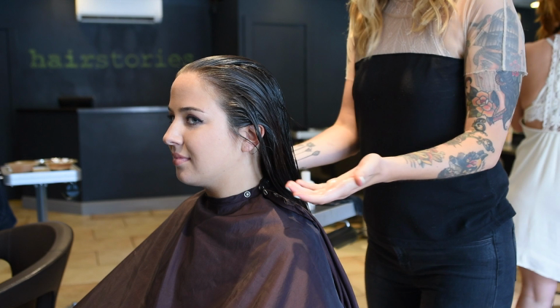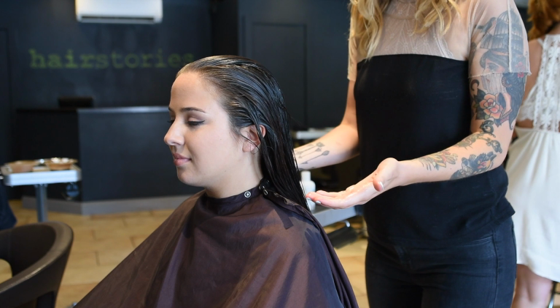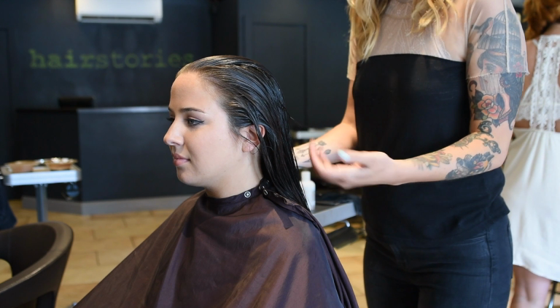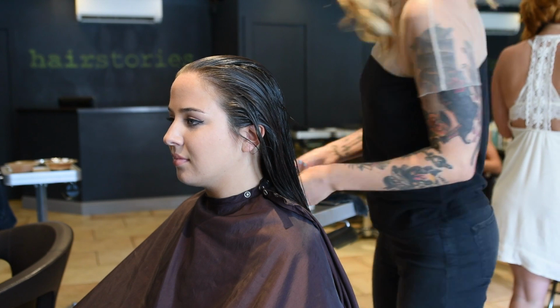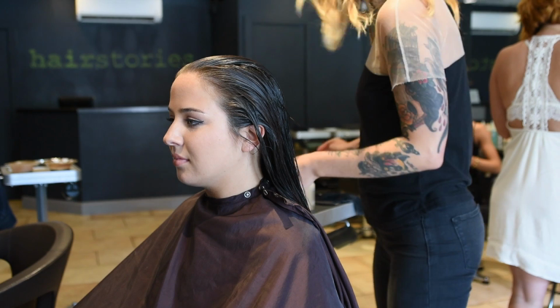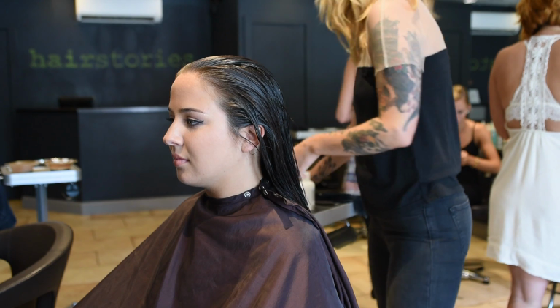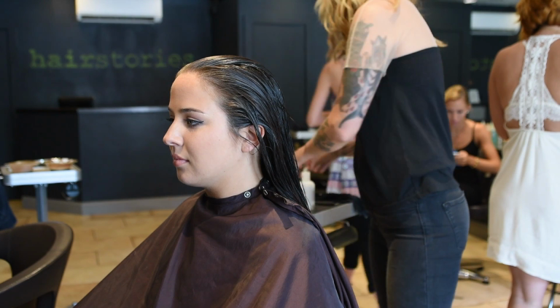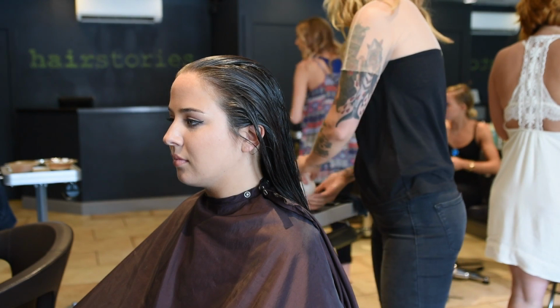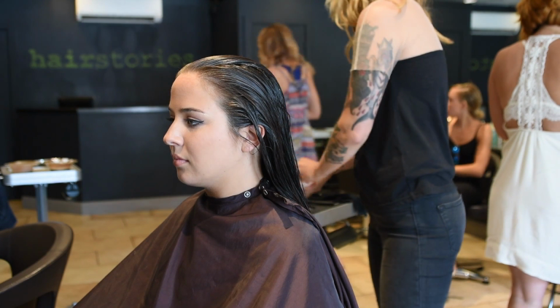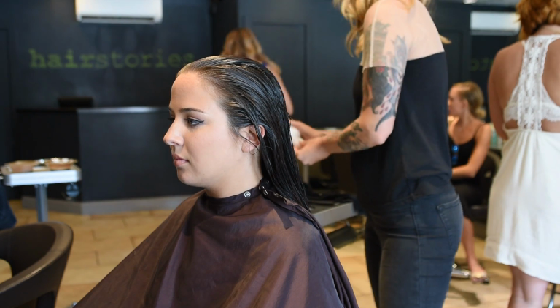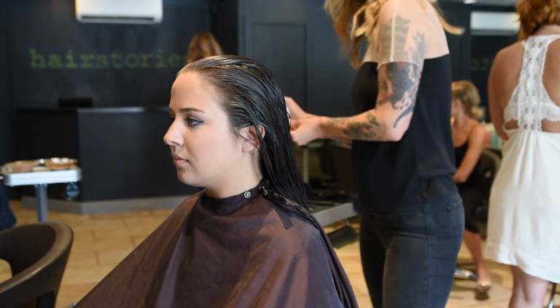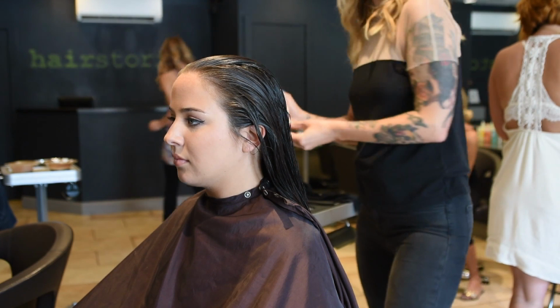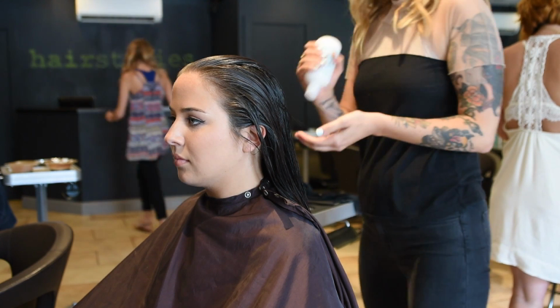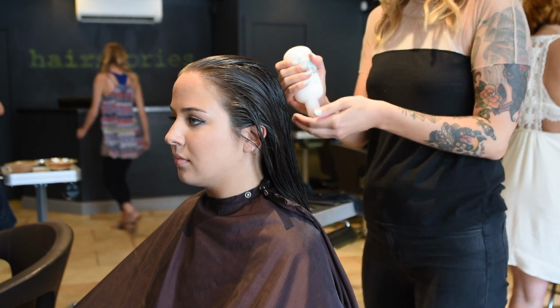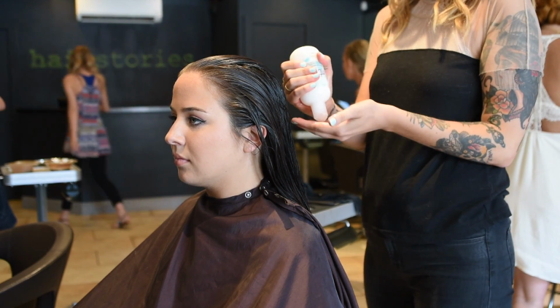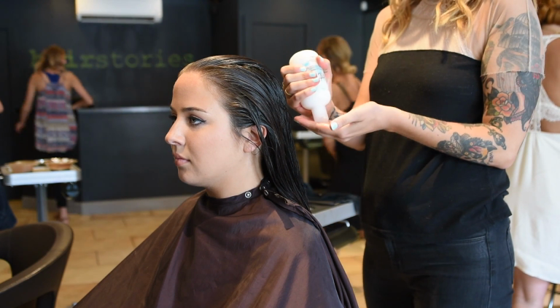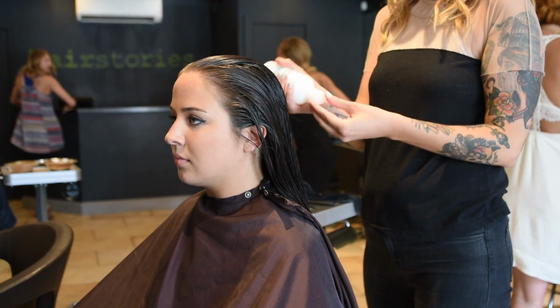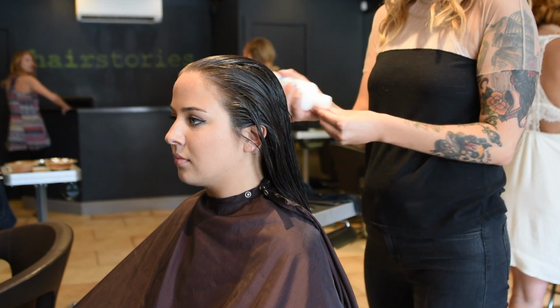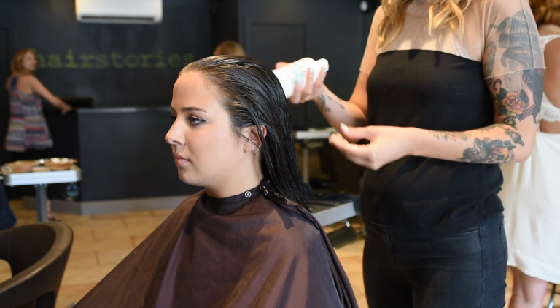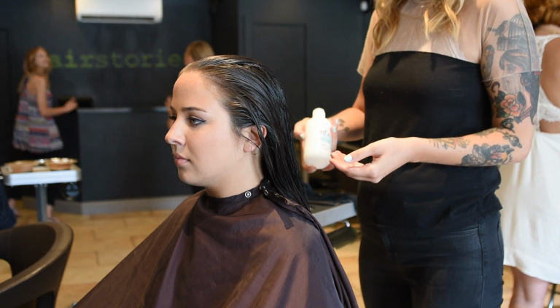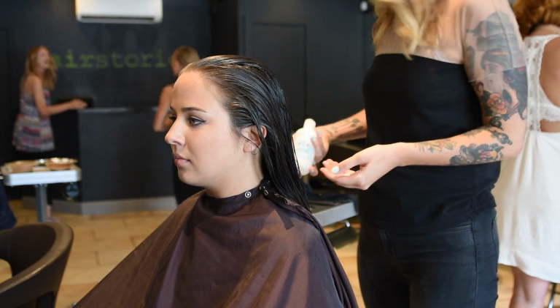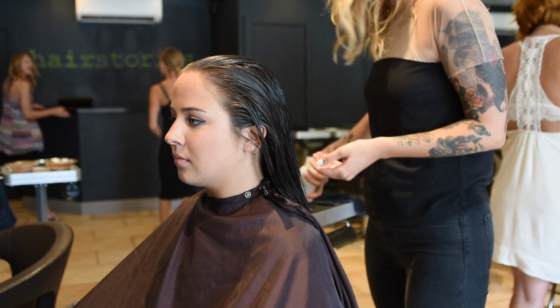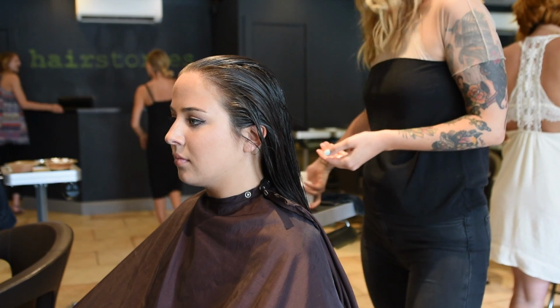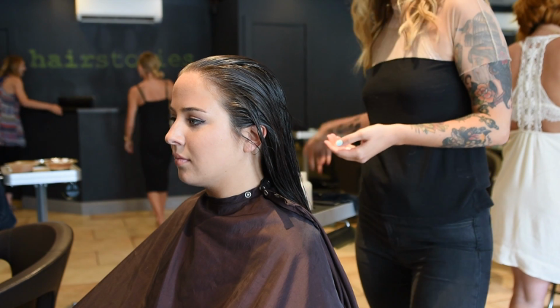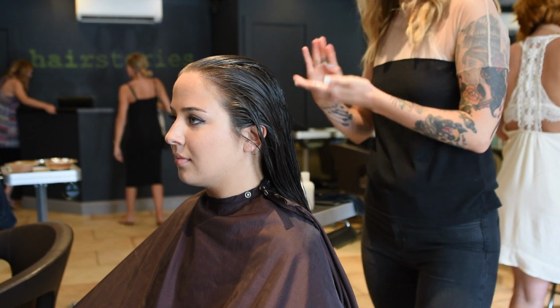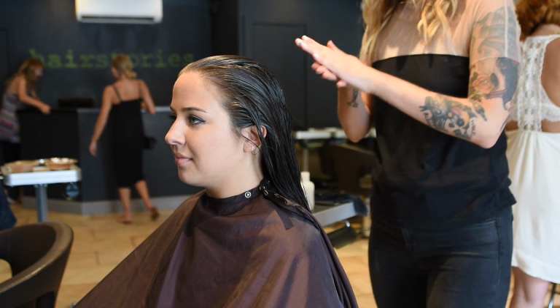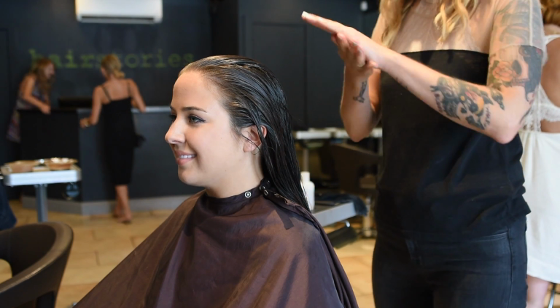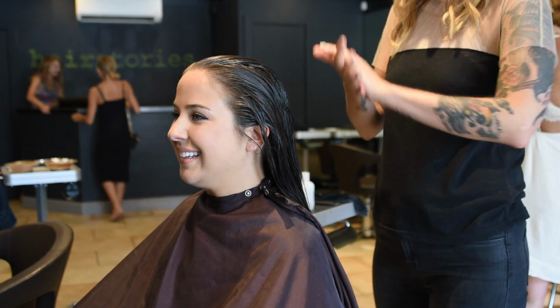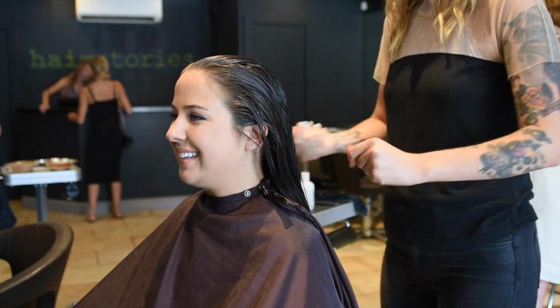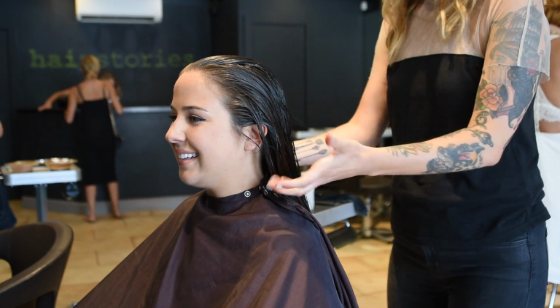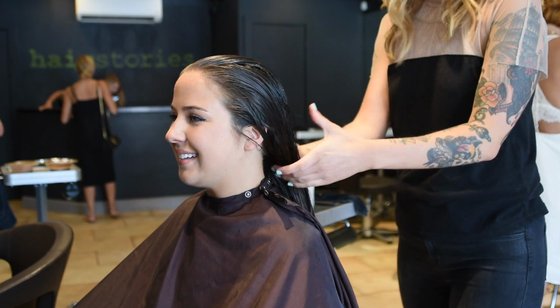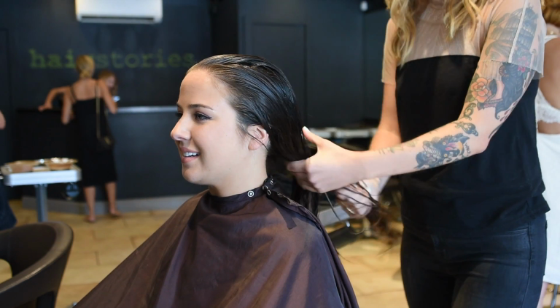Hi, I'm Andrea from Hair Stories in Babylon, New York, and today I'm going to show you how to do a lob haircut, or a long bob, on Julianne, our model today.